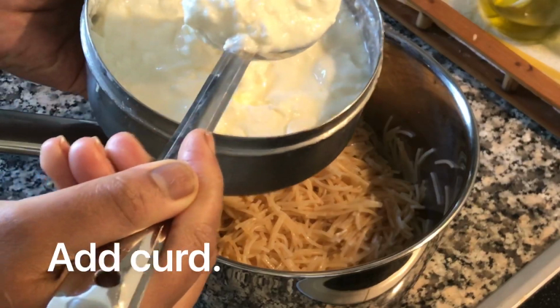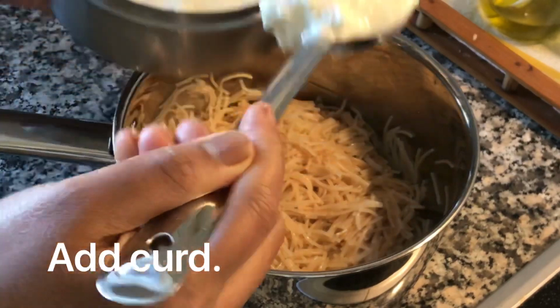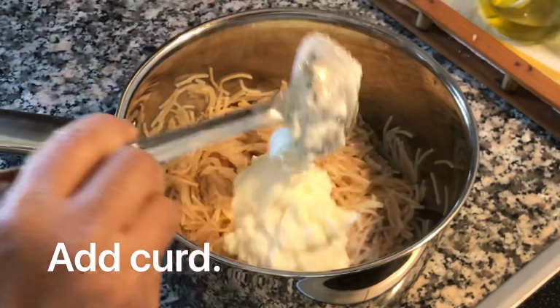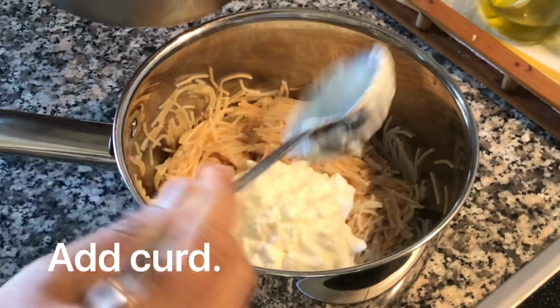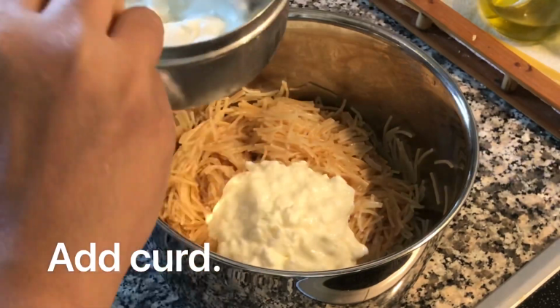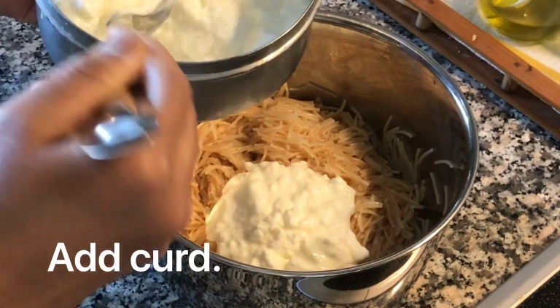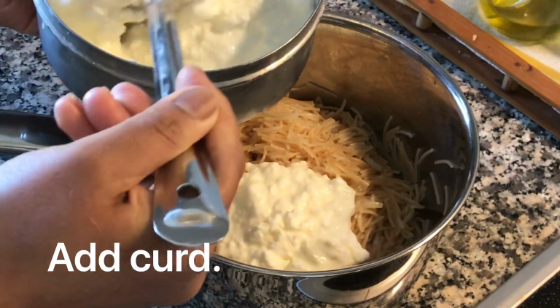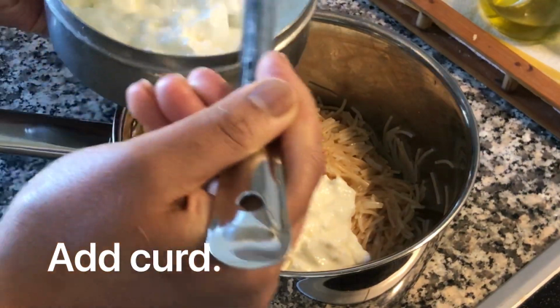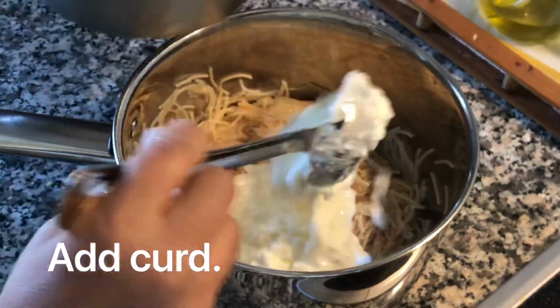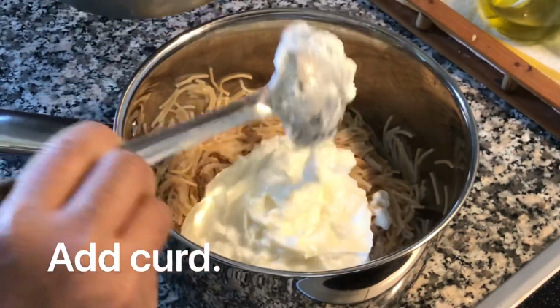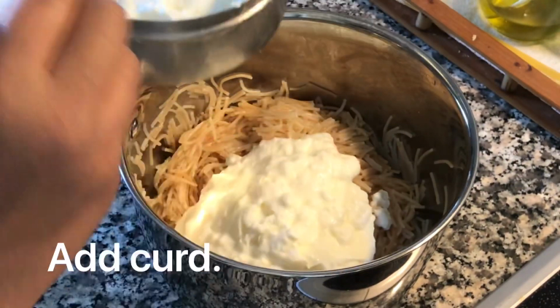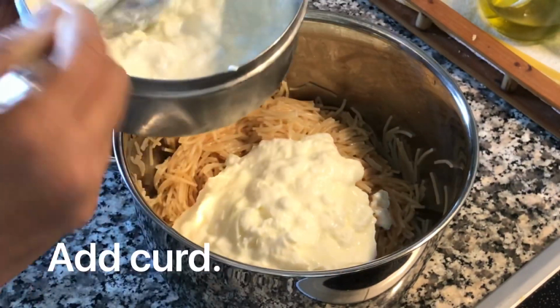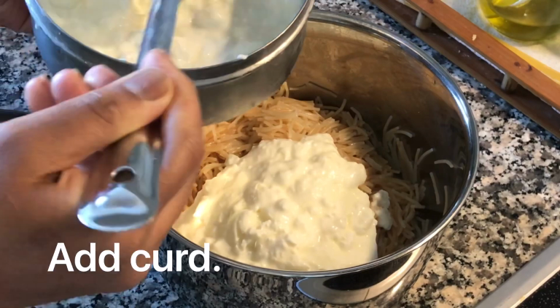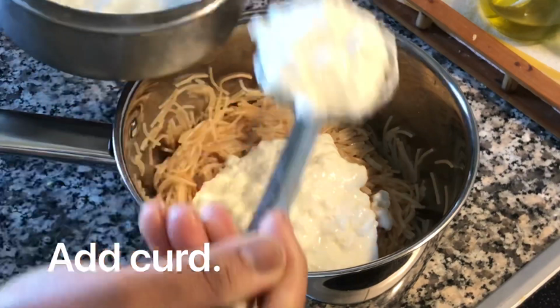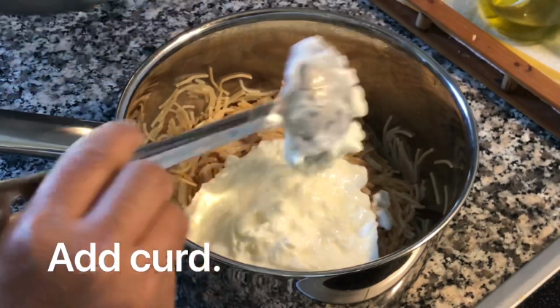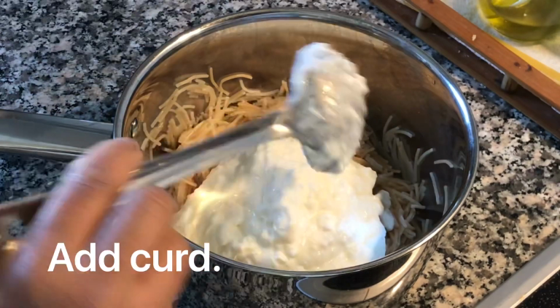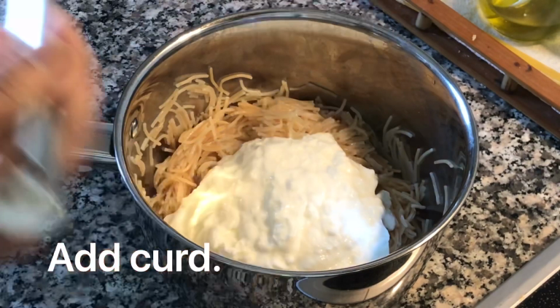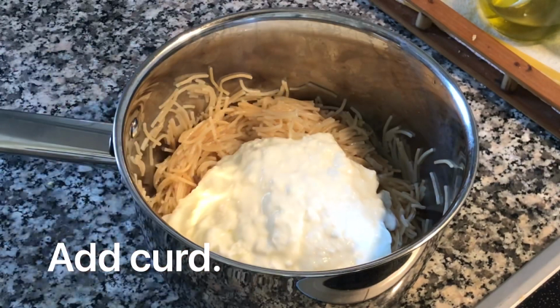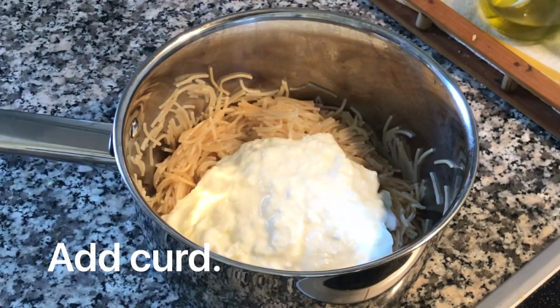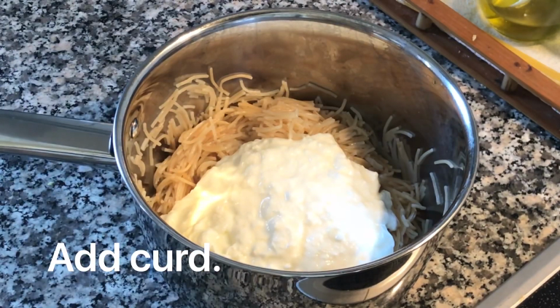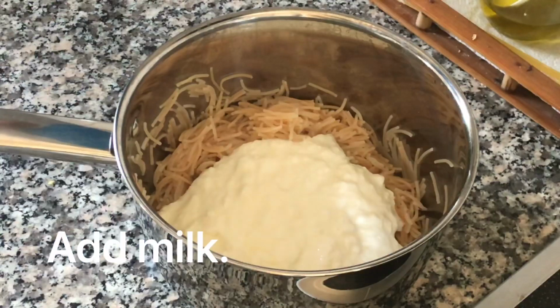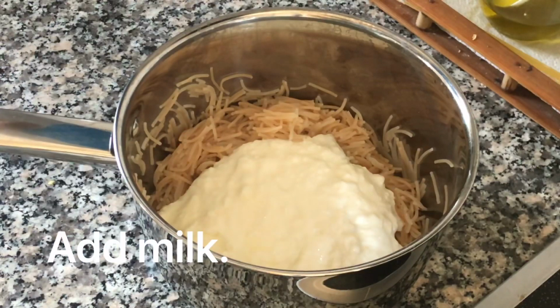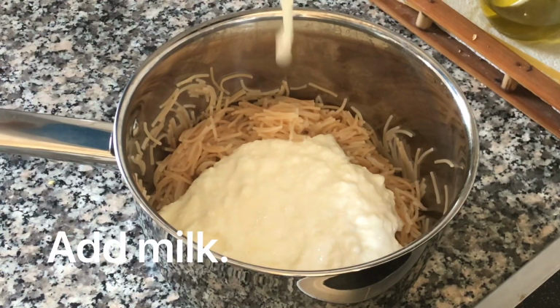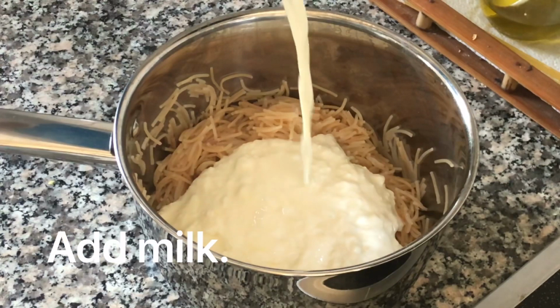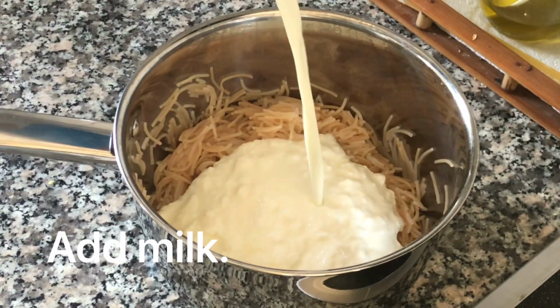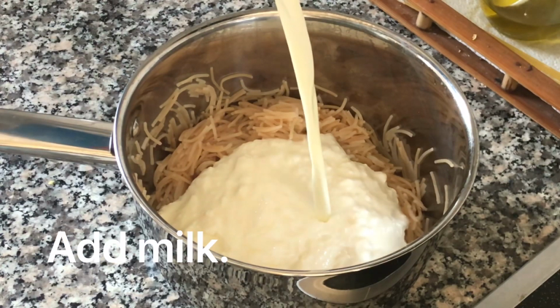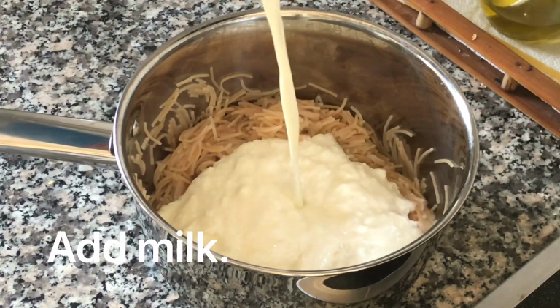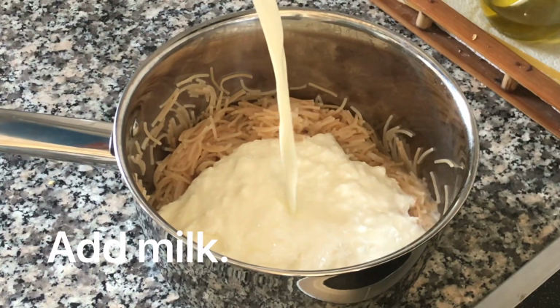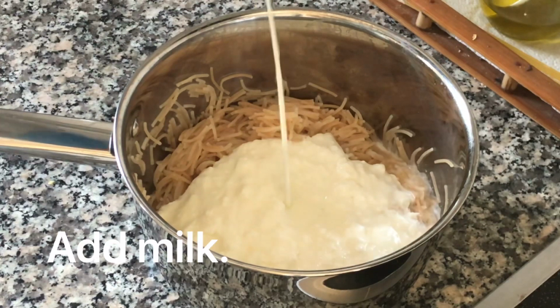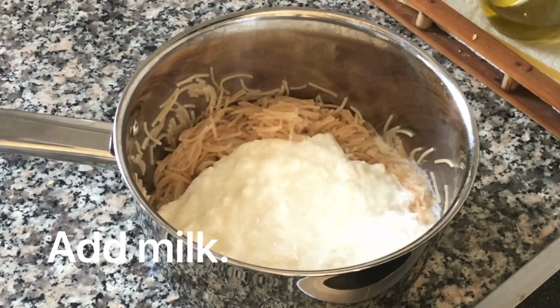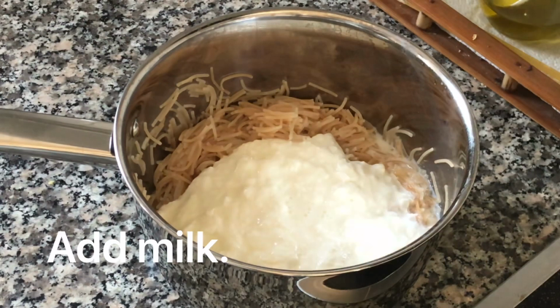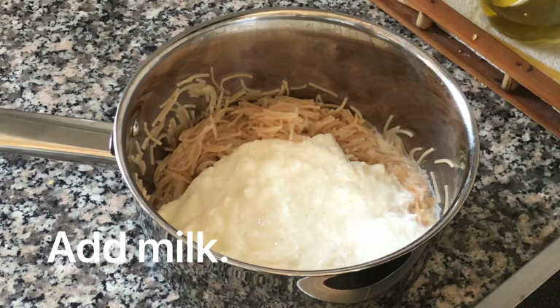Add garlic. Add 2 to 3 pieces of garlic and mix it well.